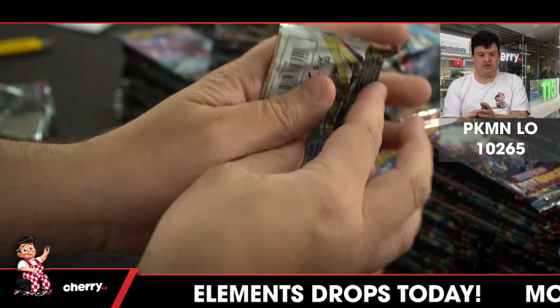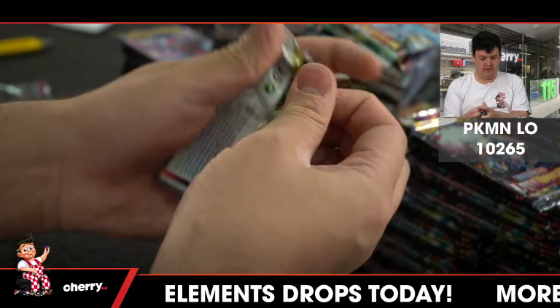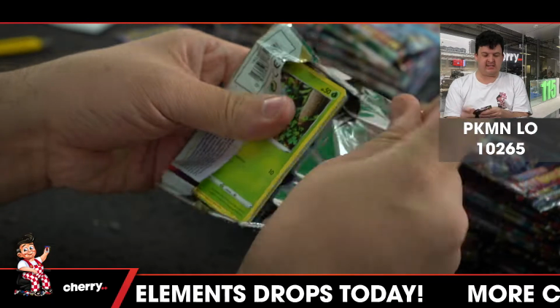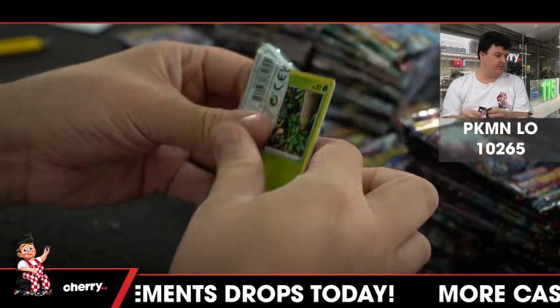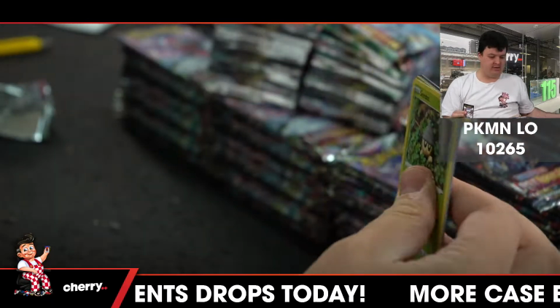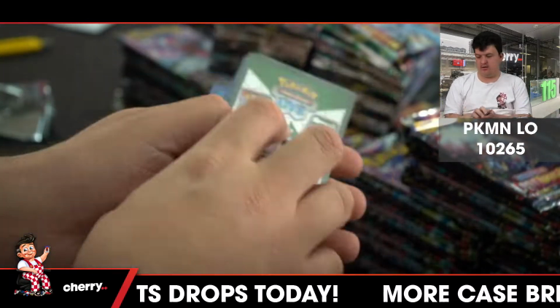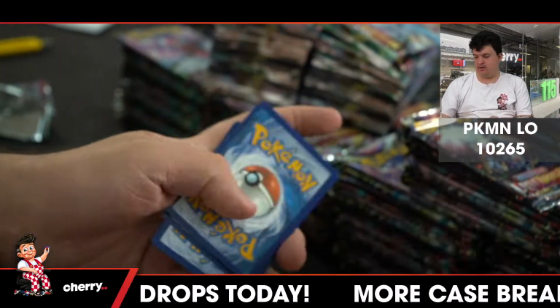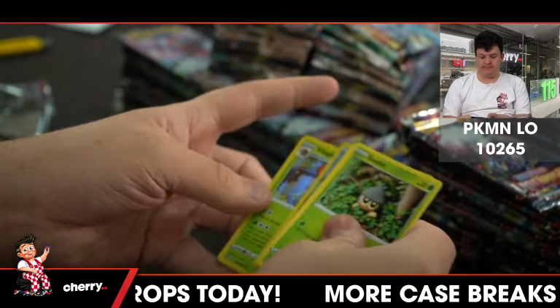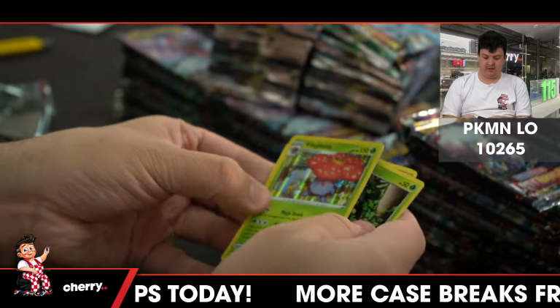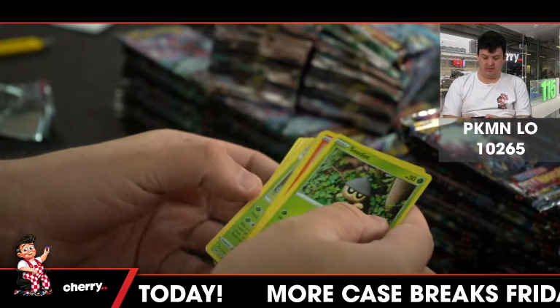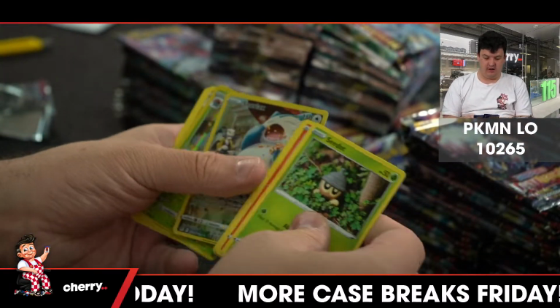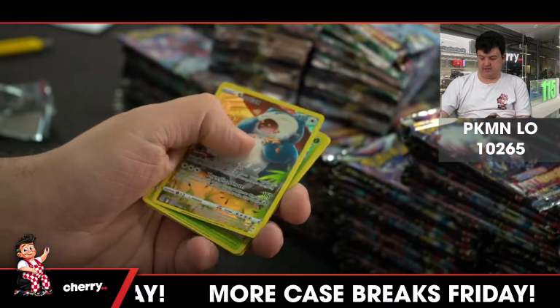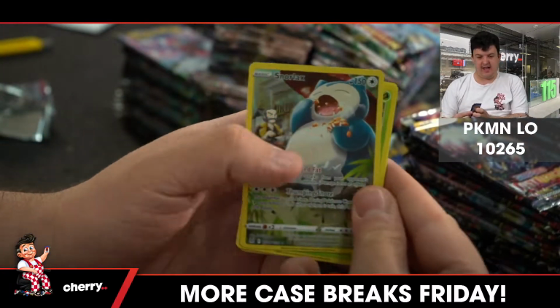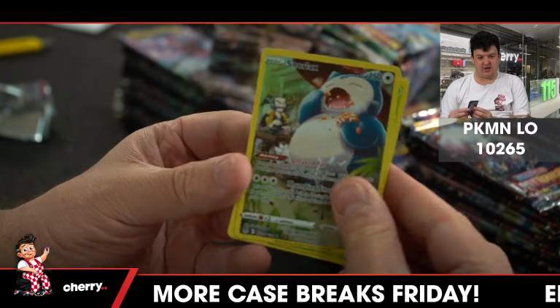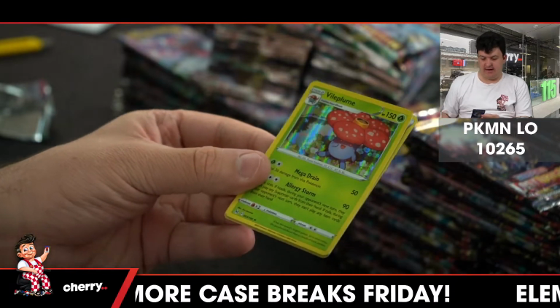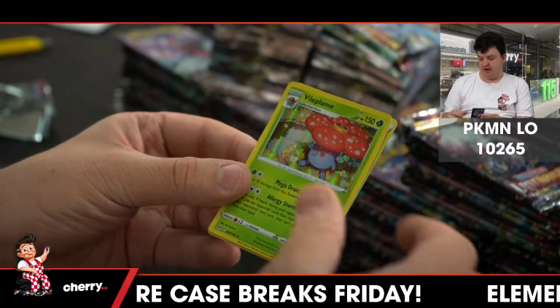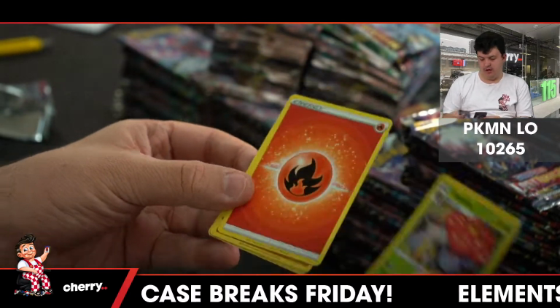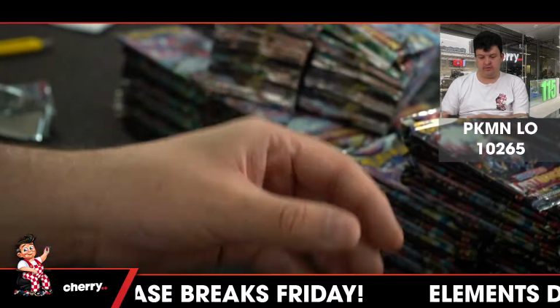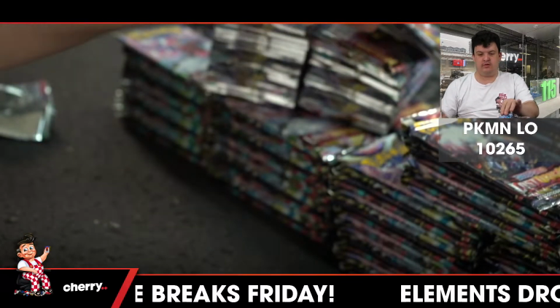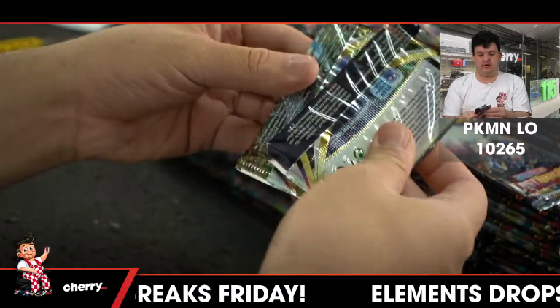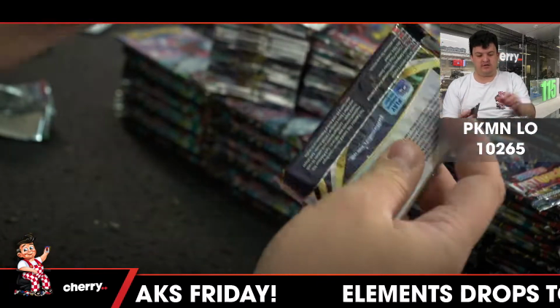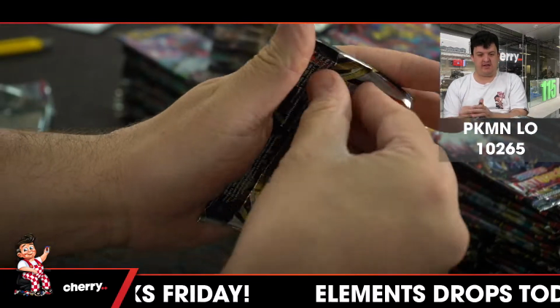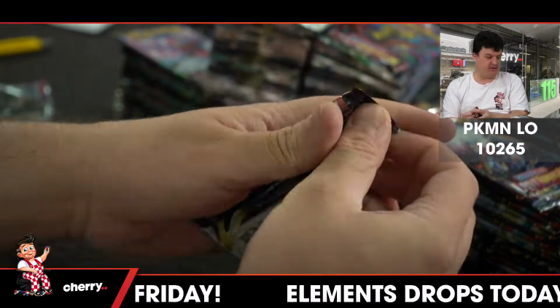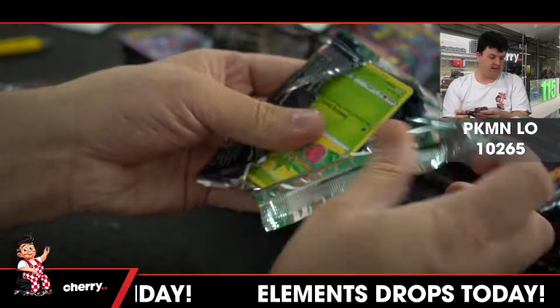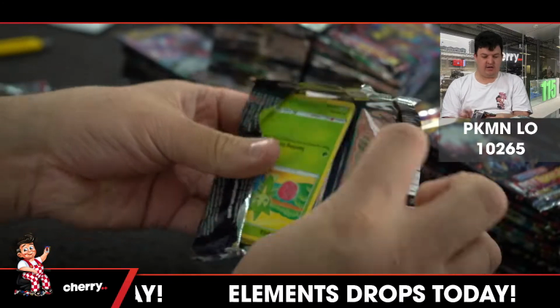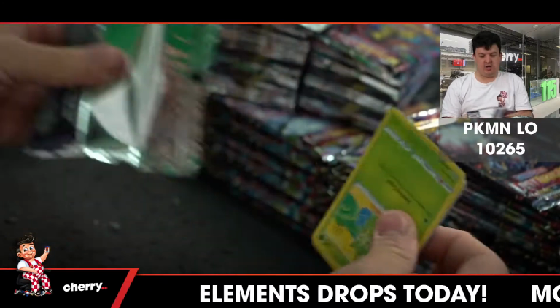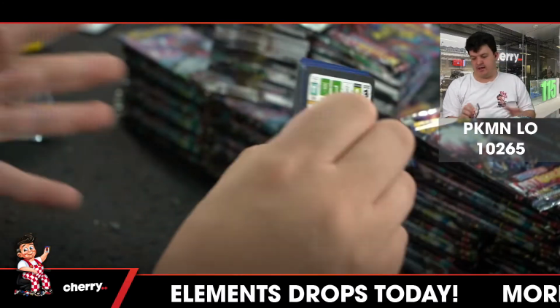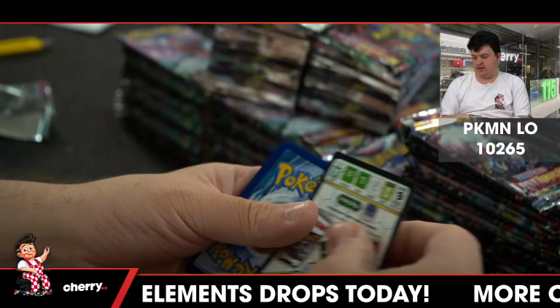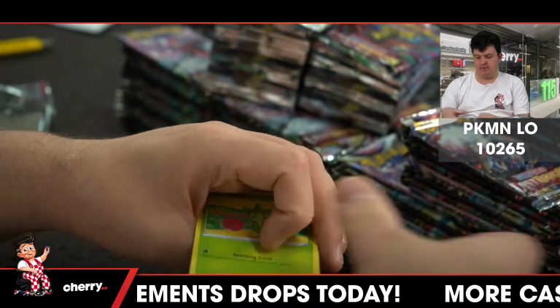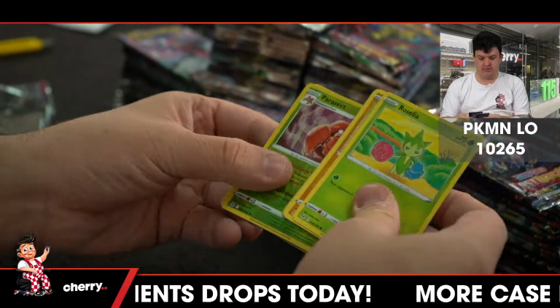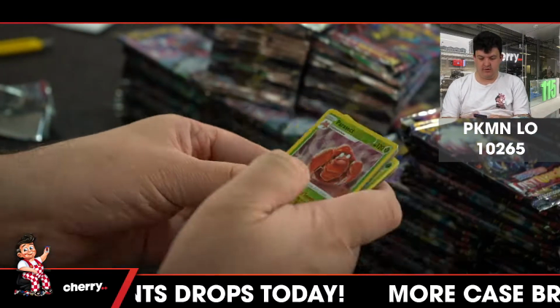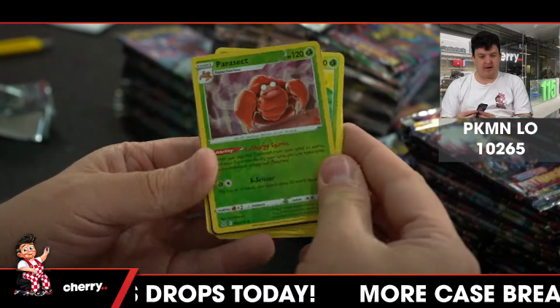On these top boxes. Oh no. Snorlax, Trainer Gallery. Vileplume holo. 10 minutes to be done on the top part and we push through. Parasect.